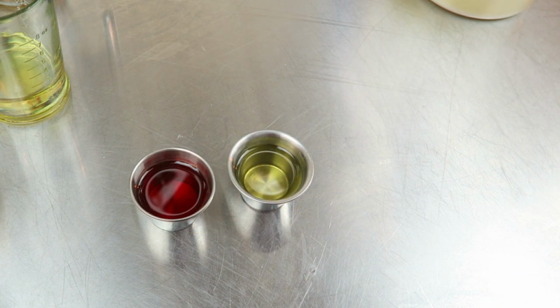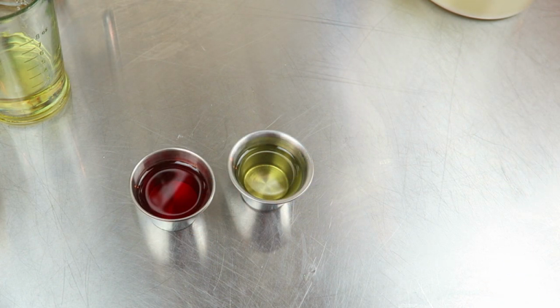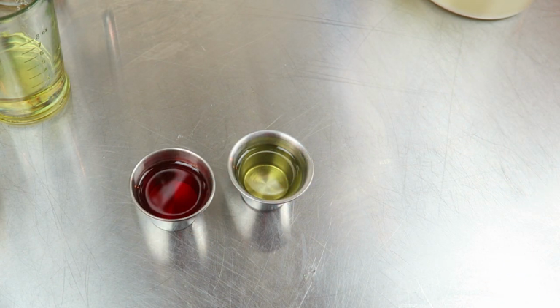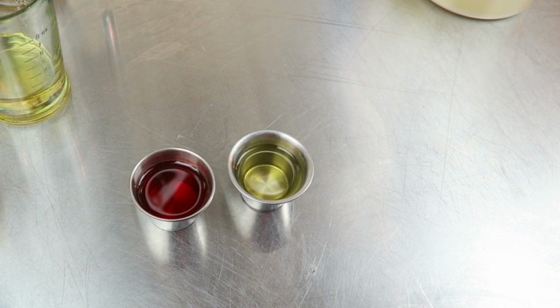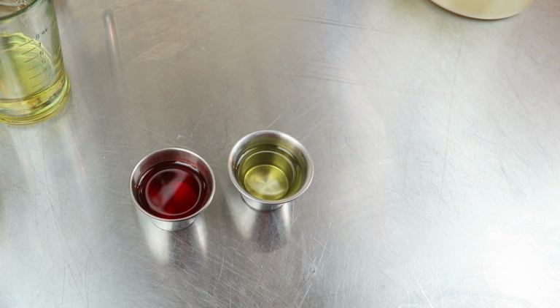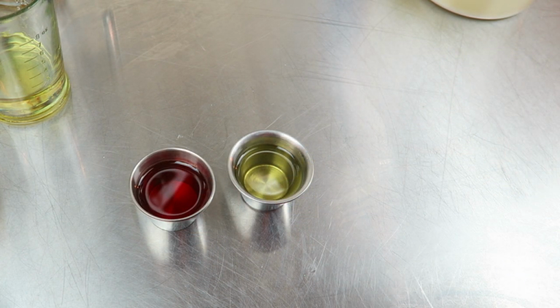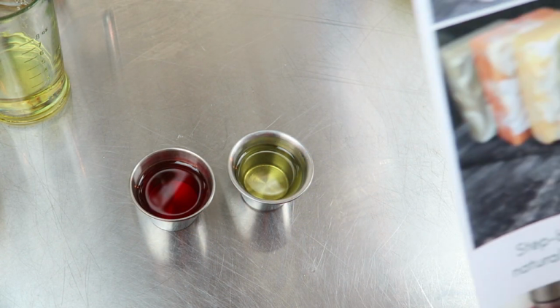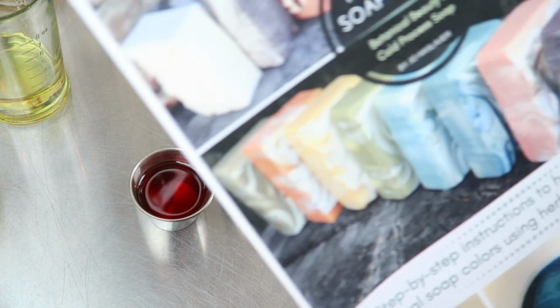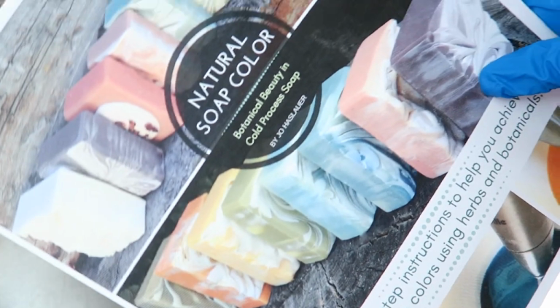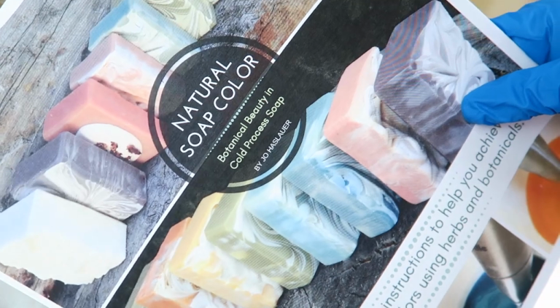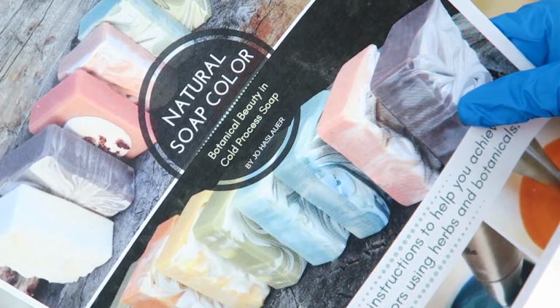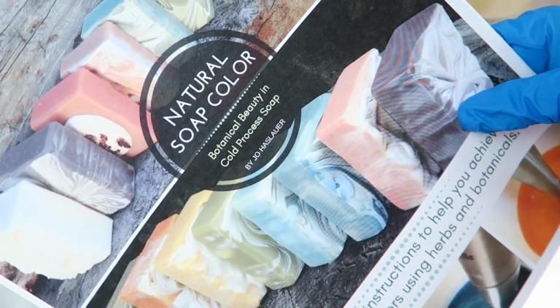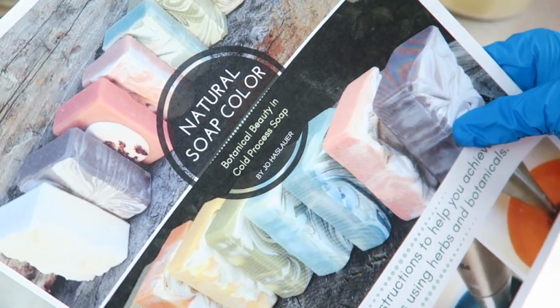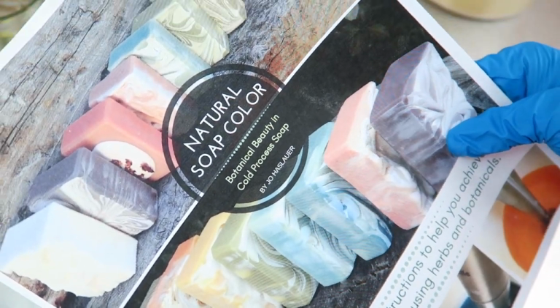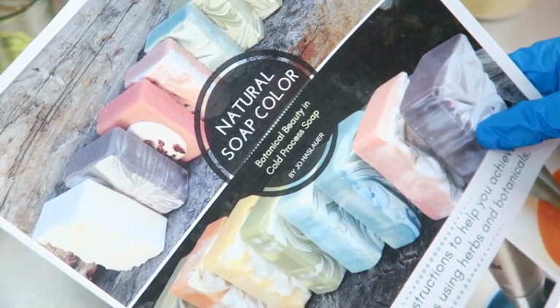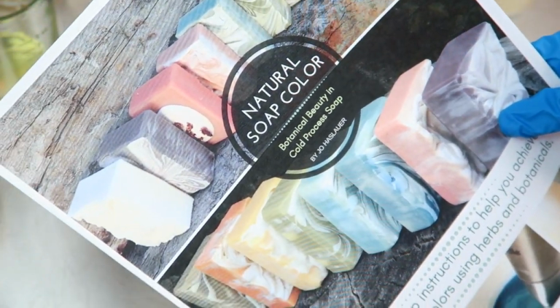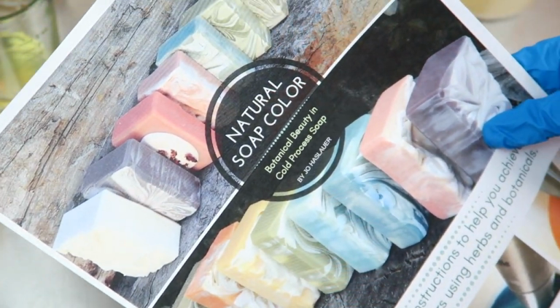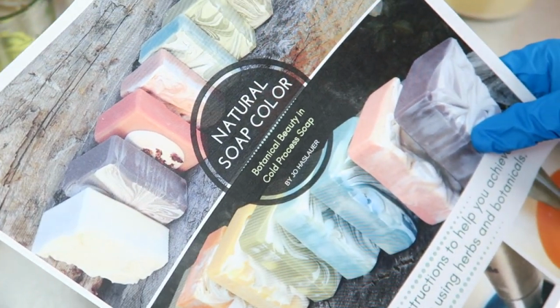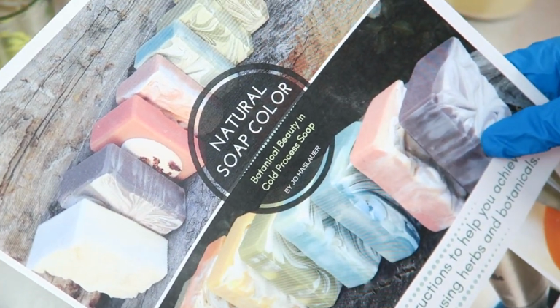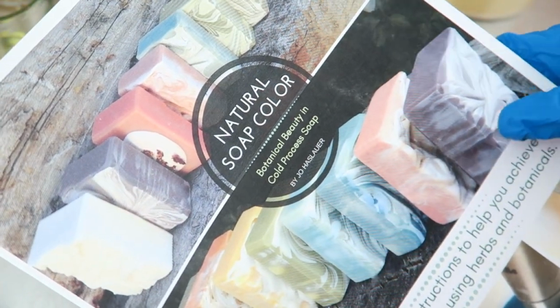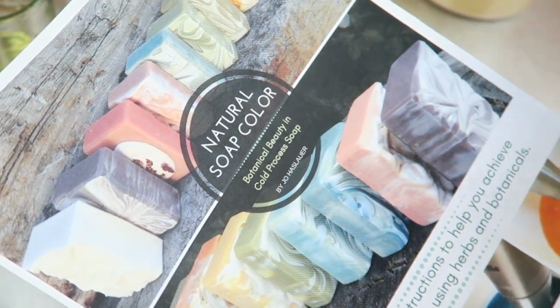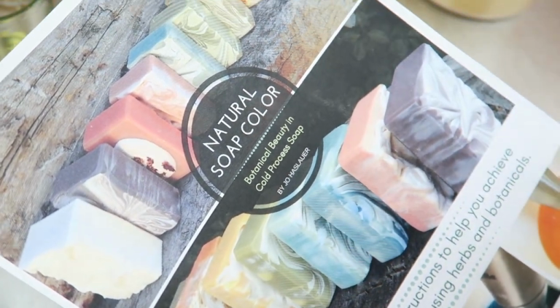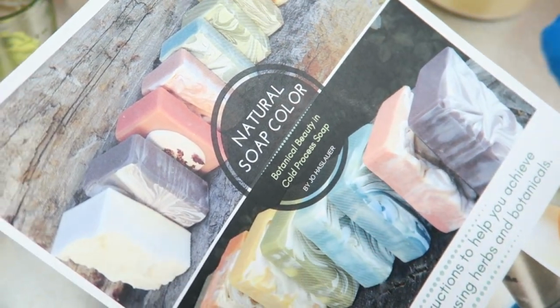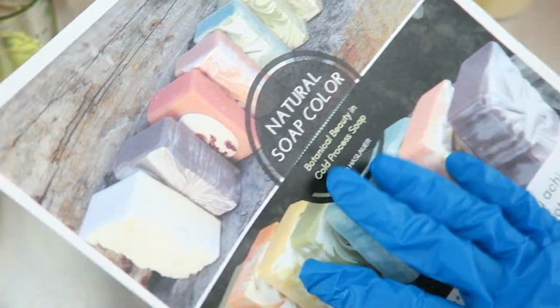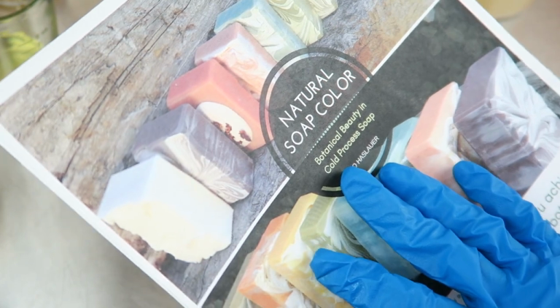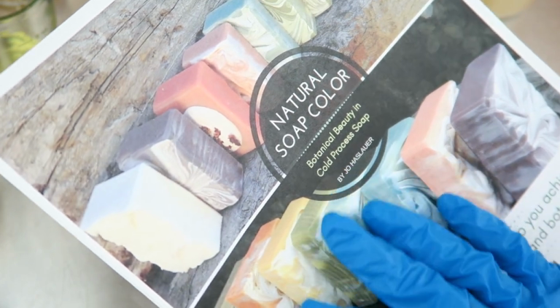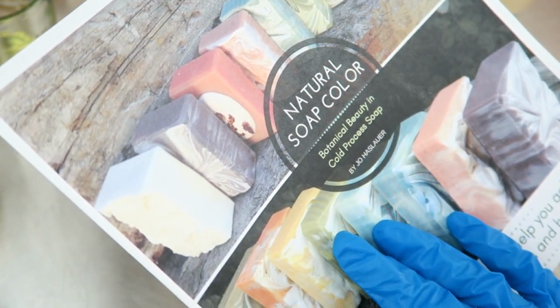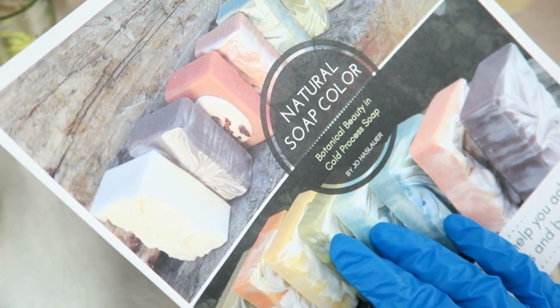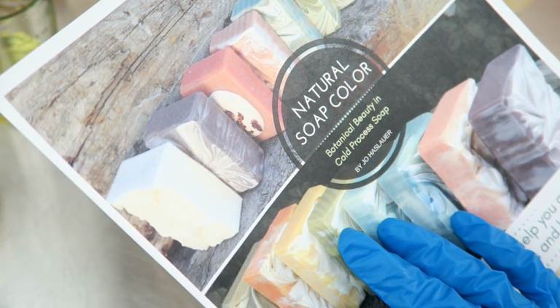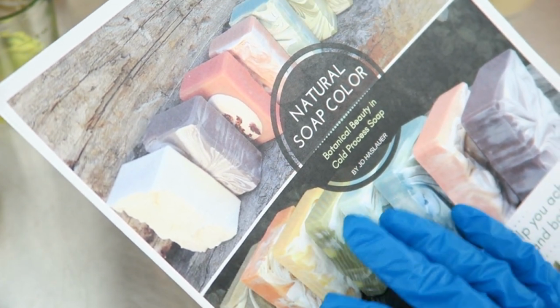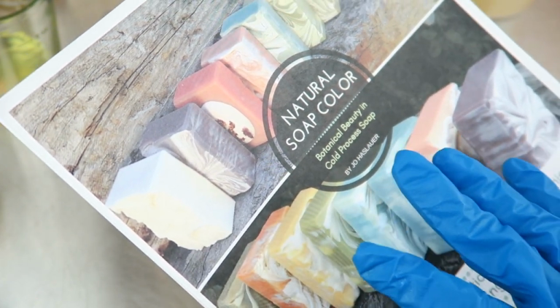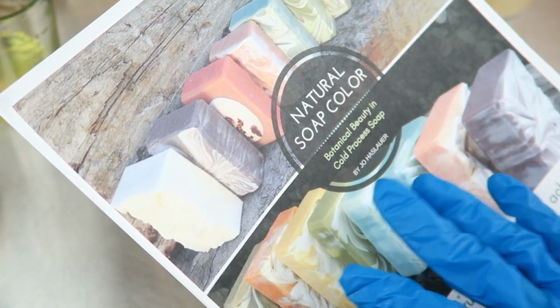My inspiration for using this color actually came from Miss Joe, and she has a natural soap color ebook that you can find at Love and Soap. I will put the link in the video description below — she's got a lot of really good information in there.